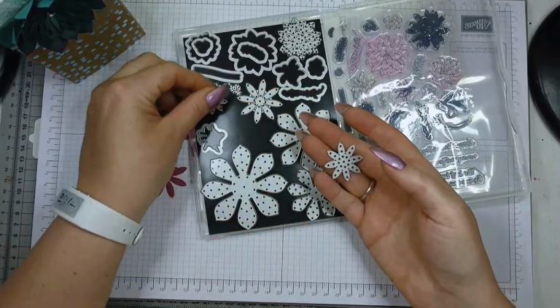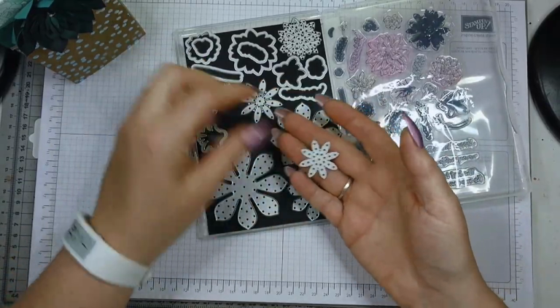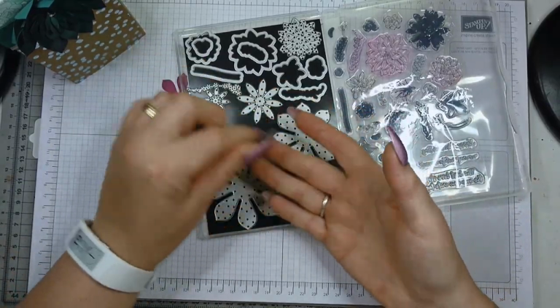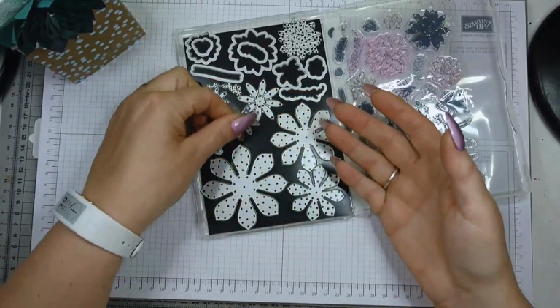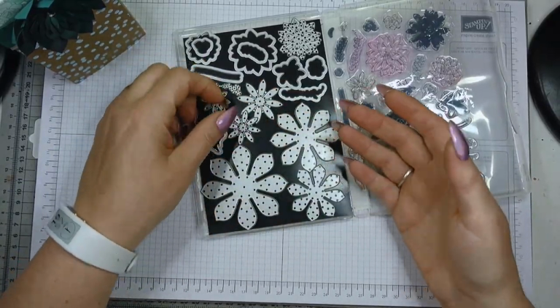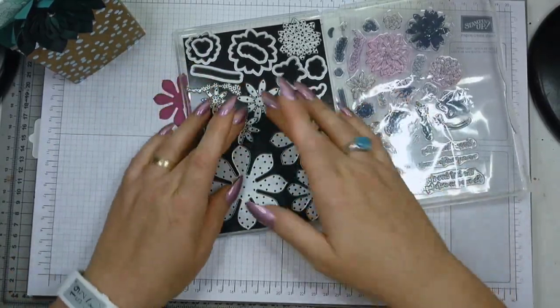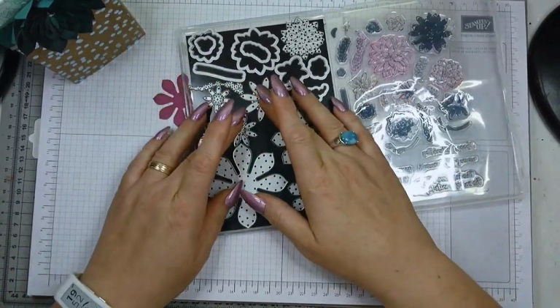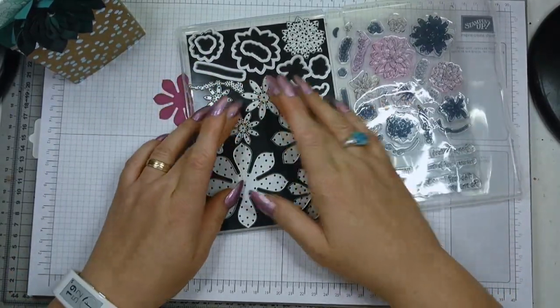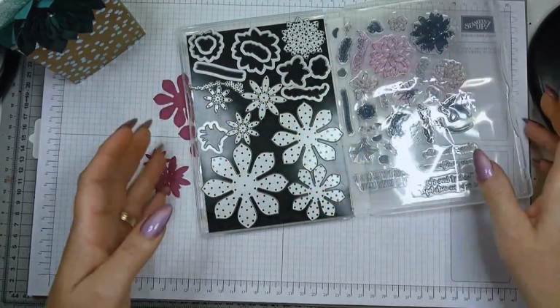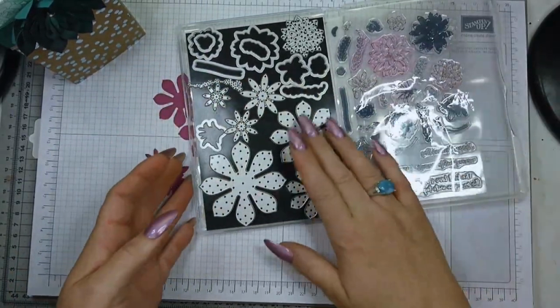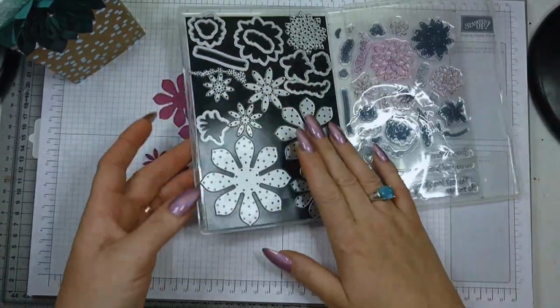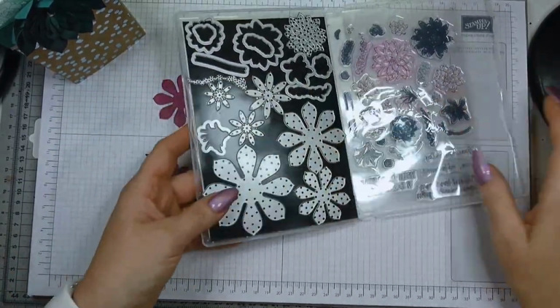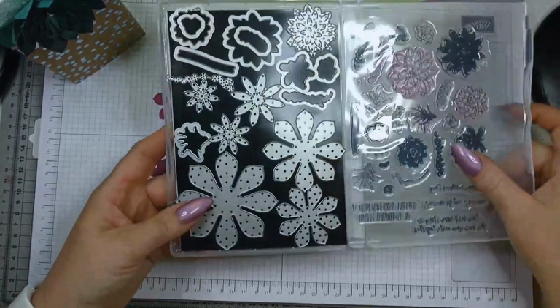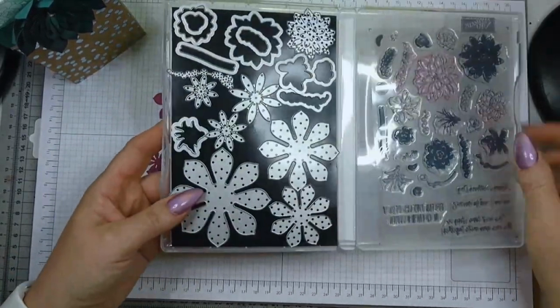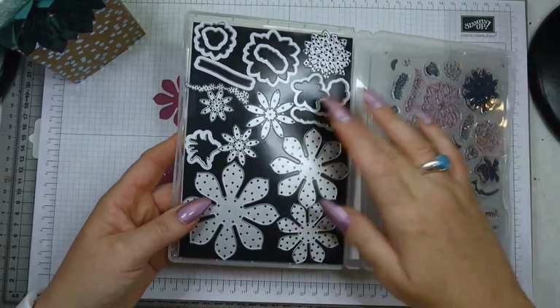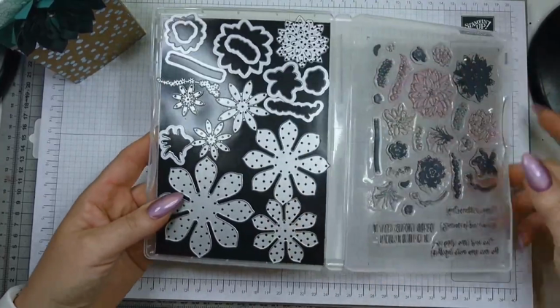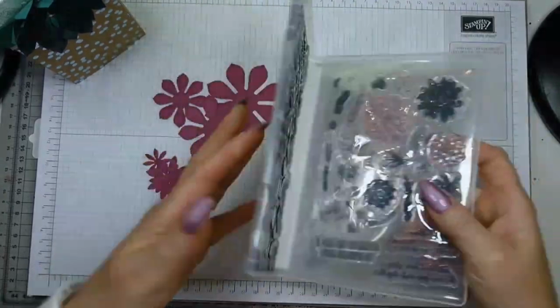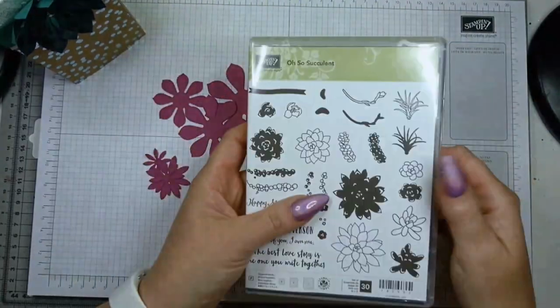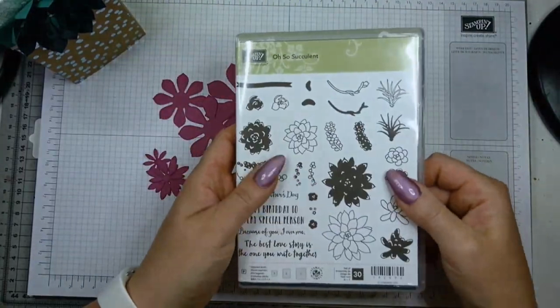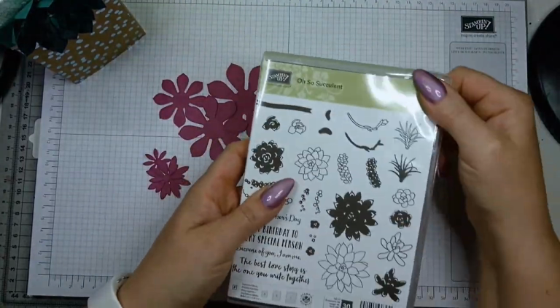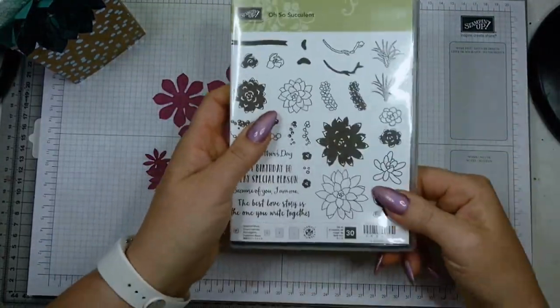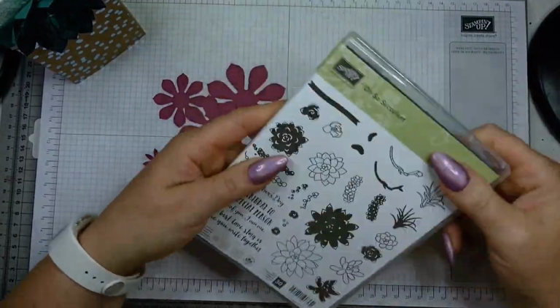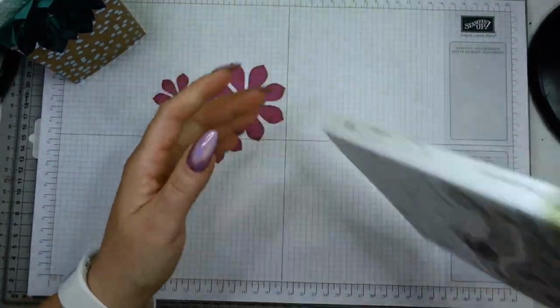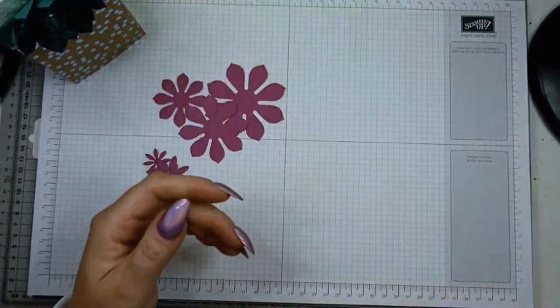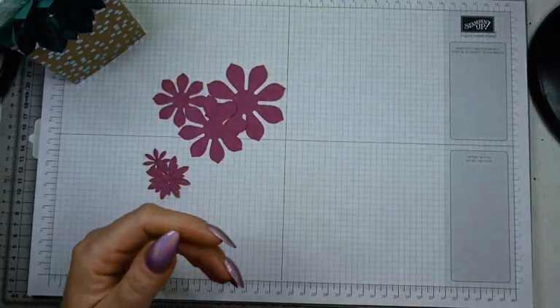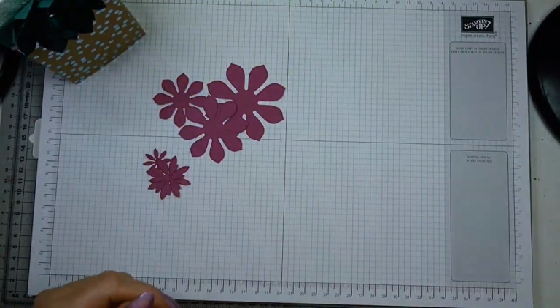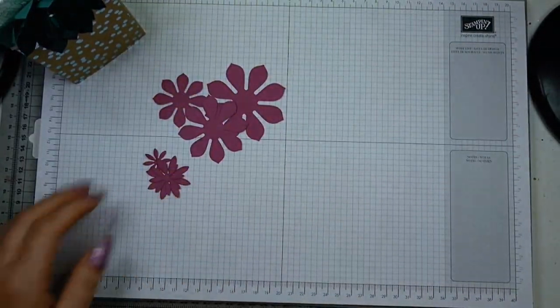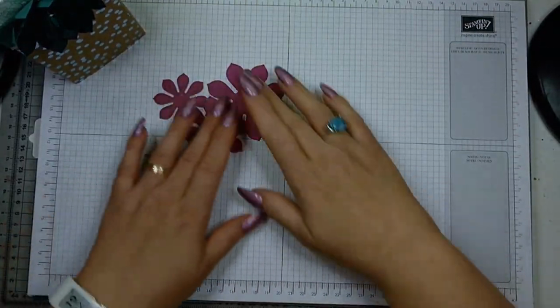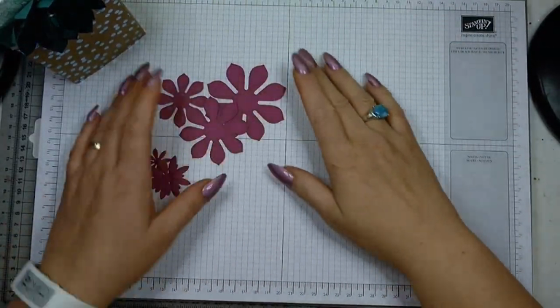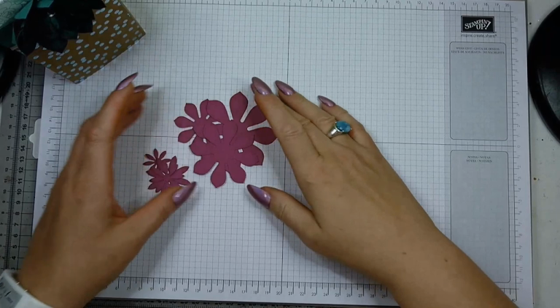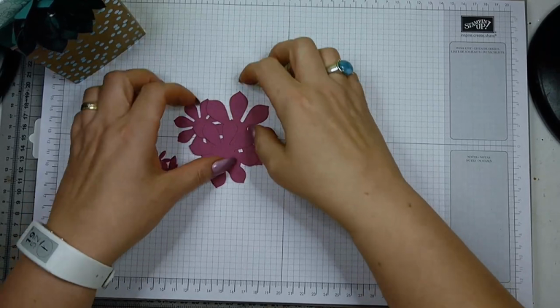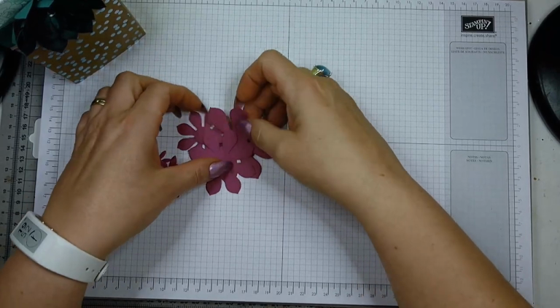I keep losing my dies if I don't put them back straight away, so I put a sheet of magnetic foil in here so I have them all together in one packet. This is our flower, which is going to be layered on later.